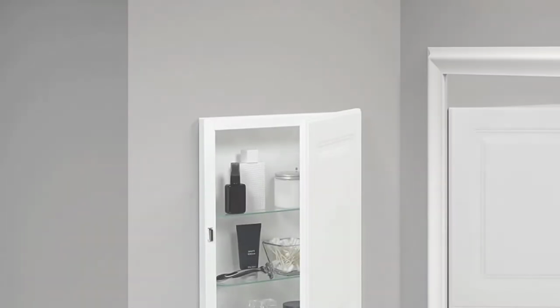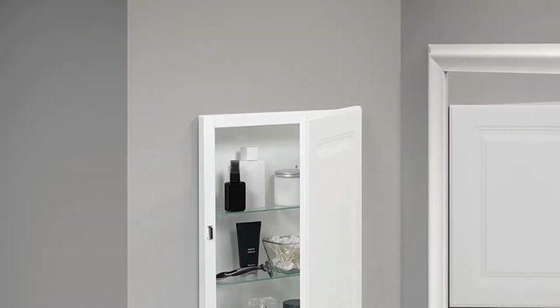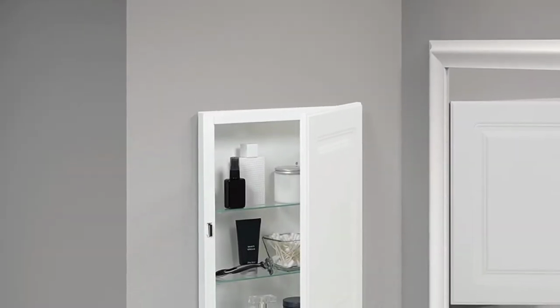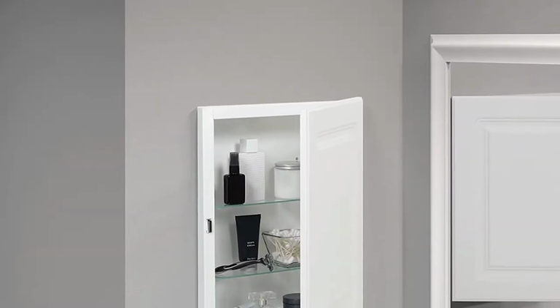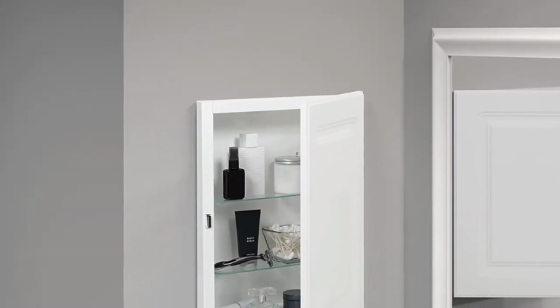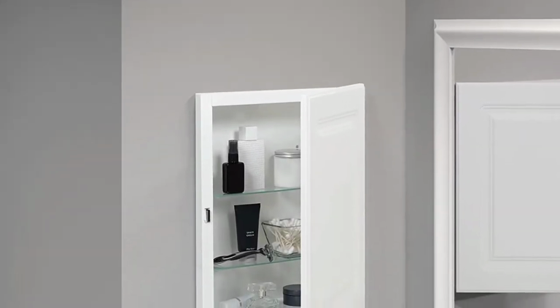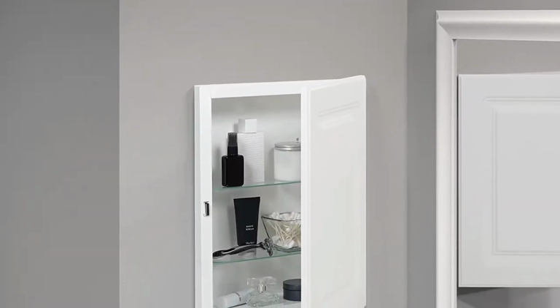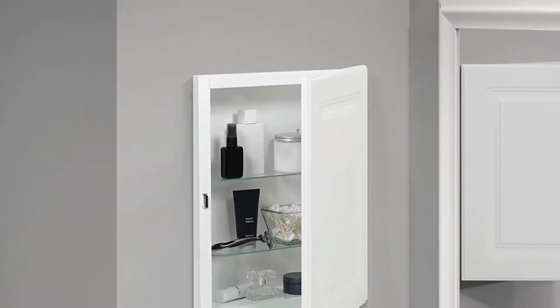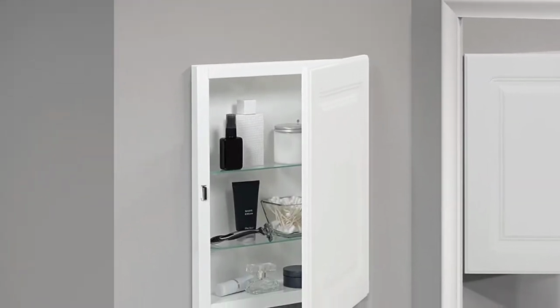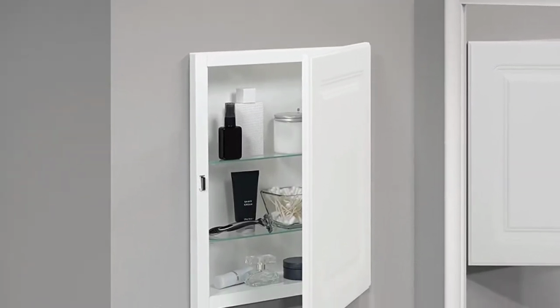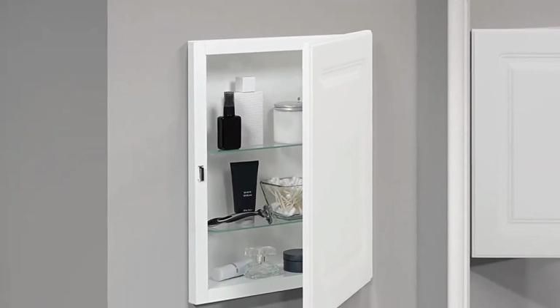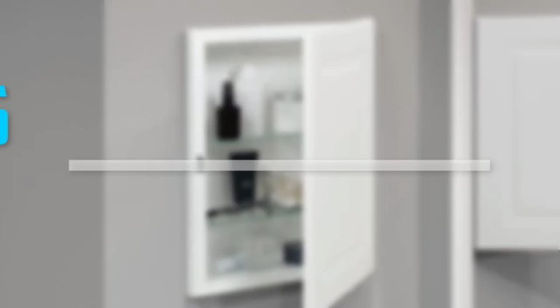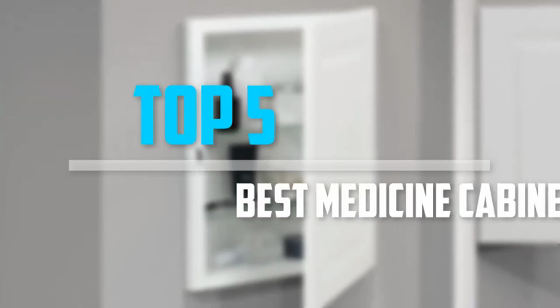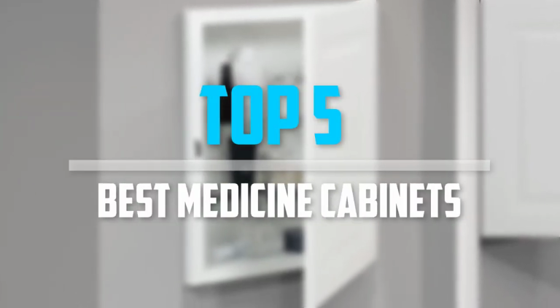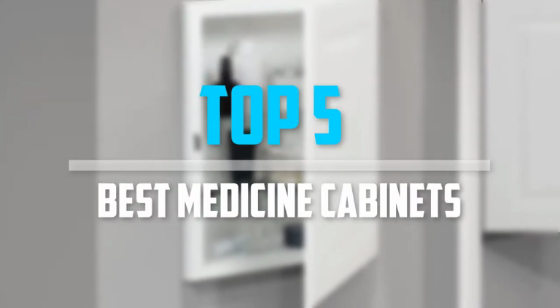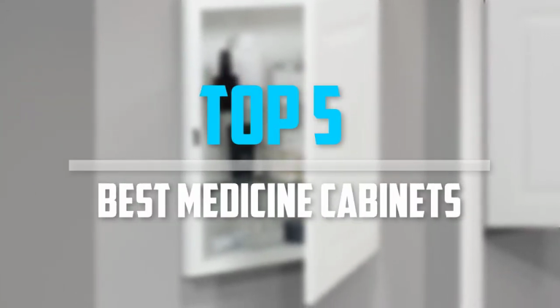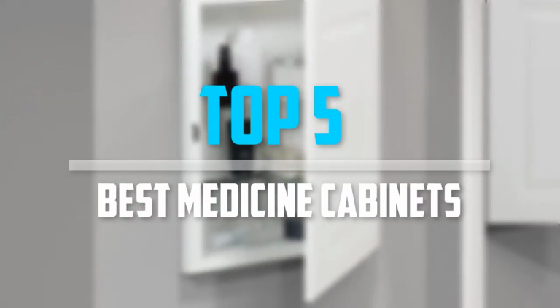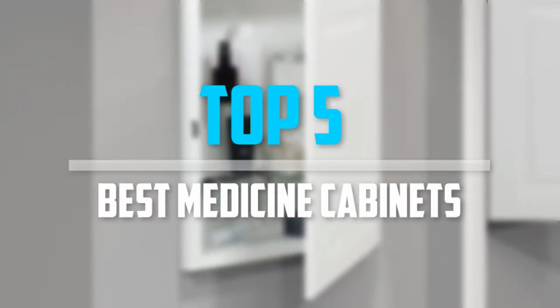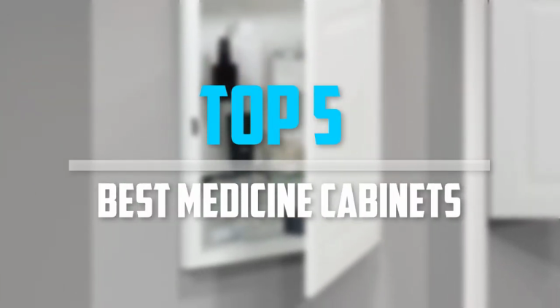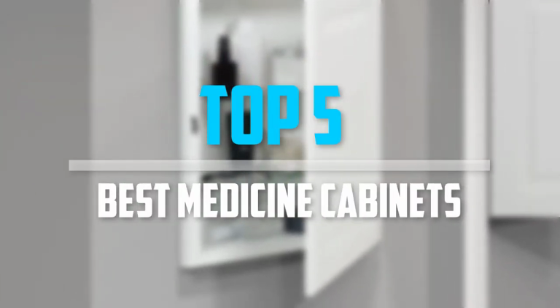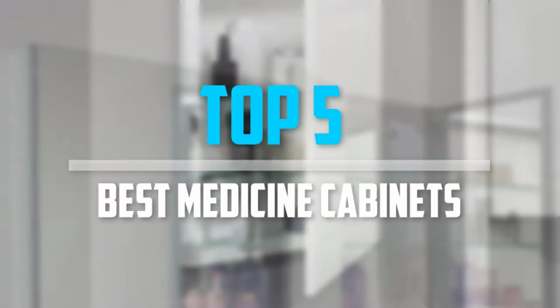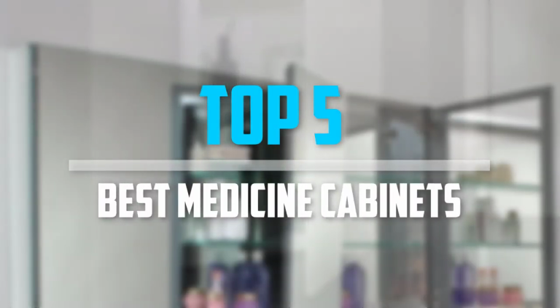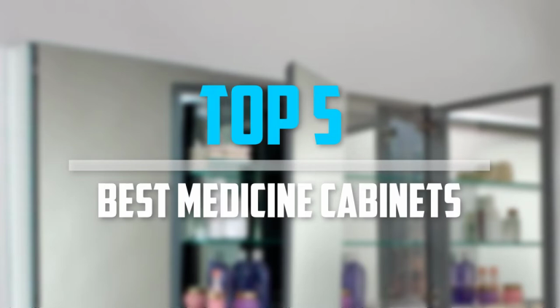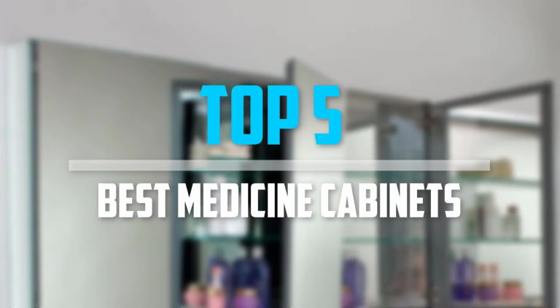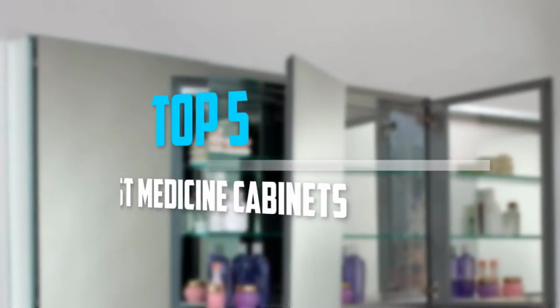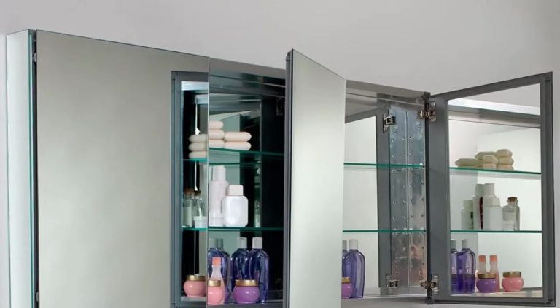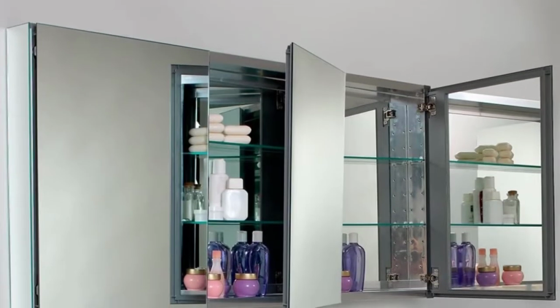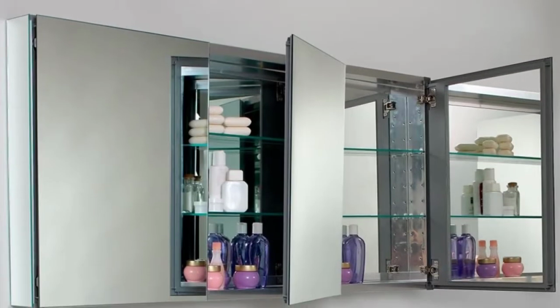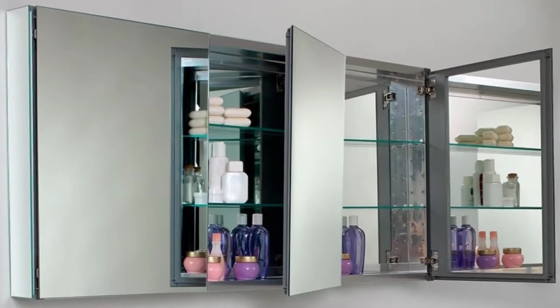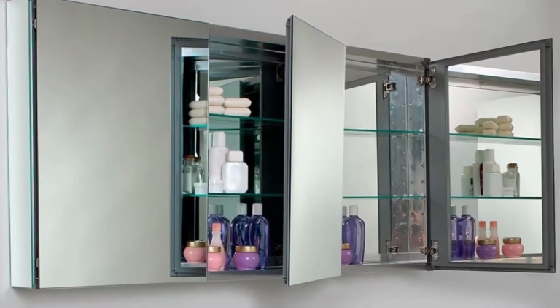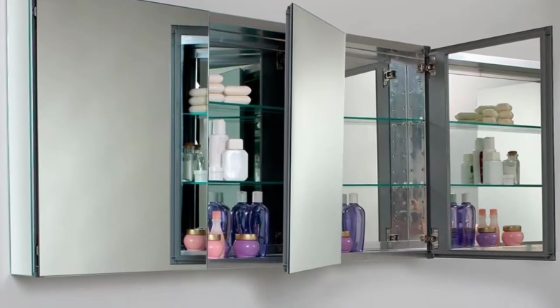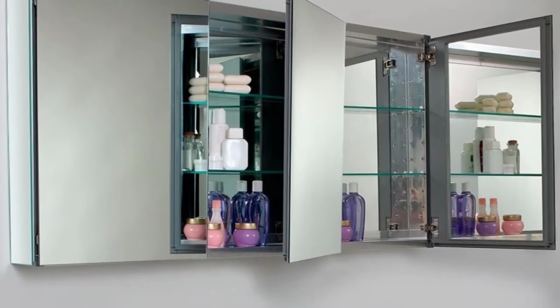Are you looking for the best medicine cabinets in your budget? Well, in today's video we break down the top five best medicine cabinets that are available on the market. I made this list based on their price, quality, durability, and more.